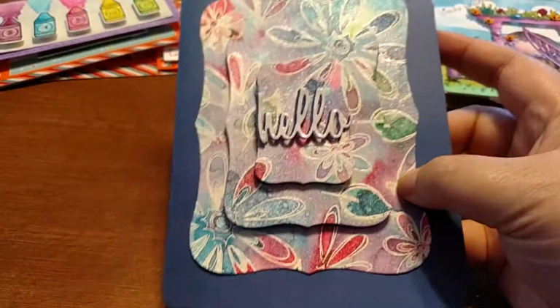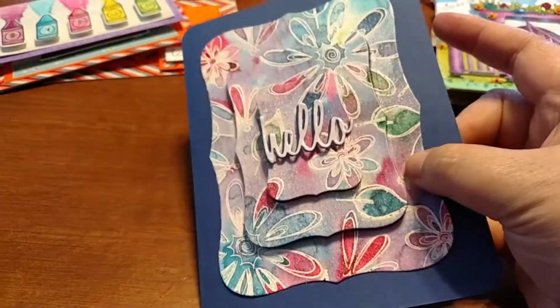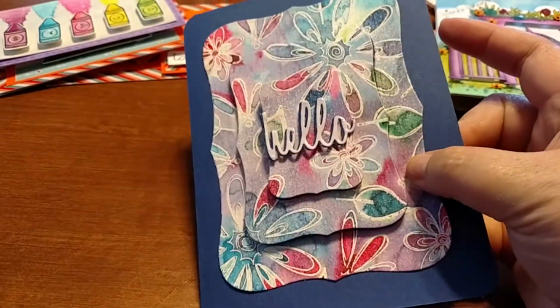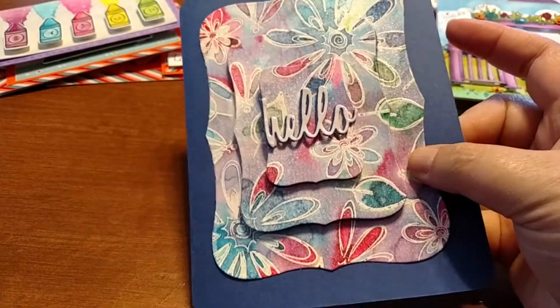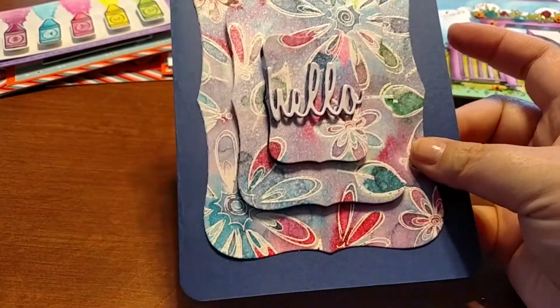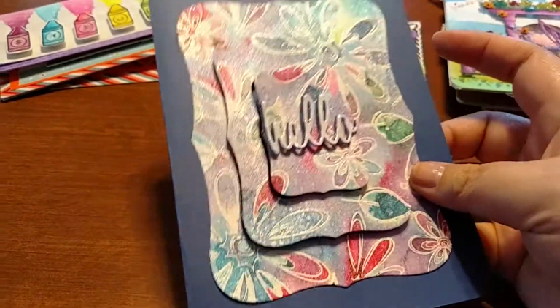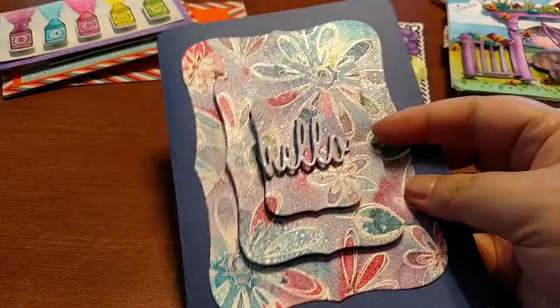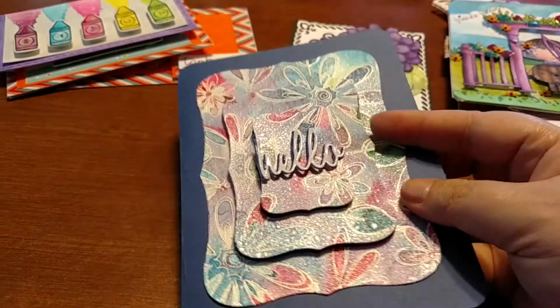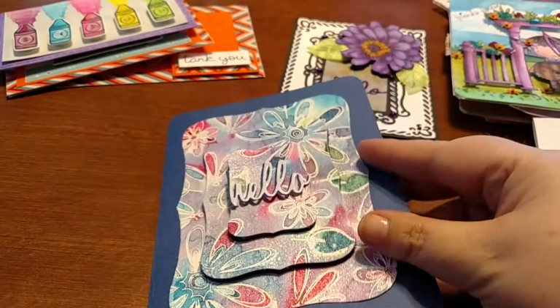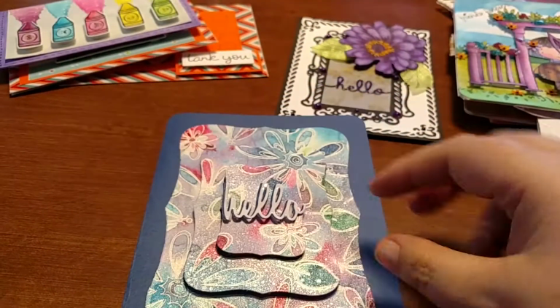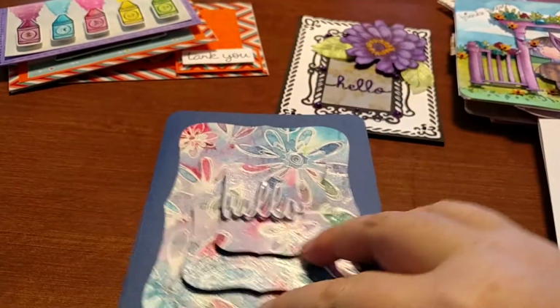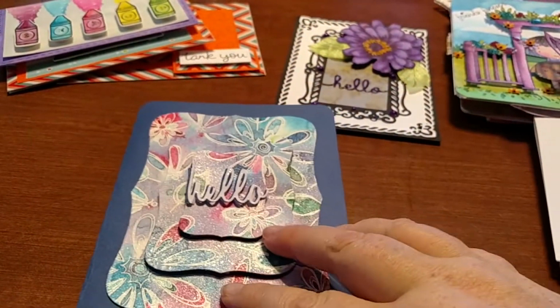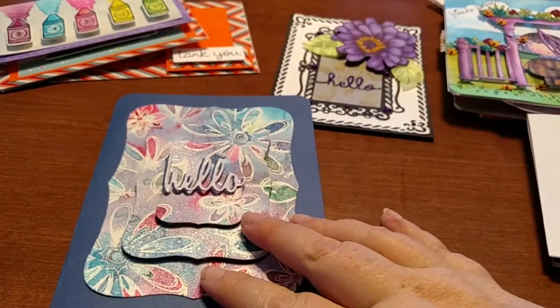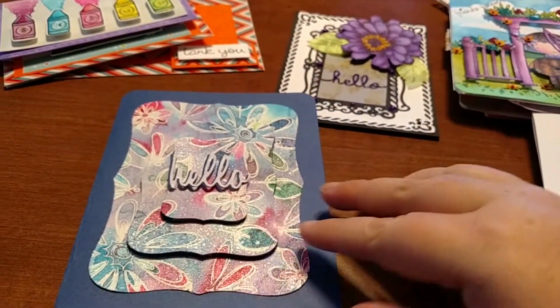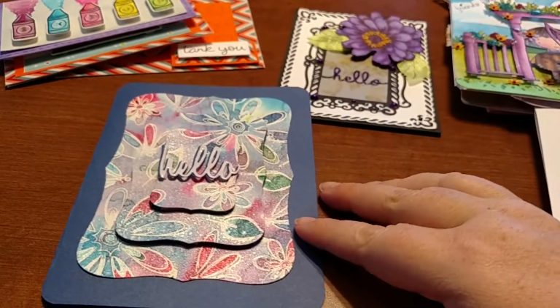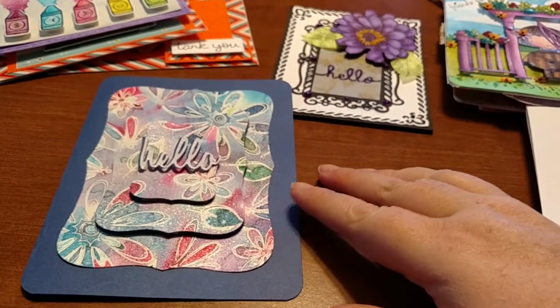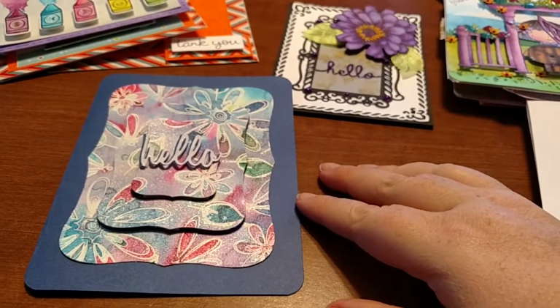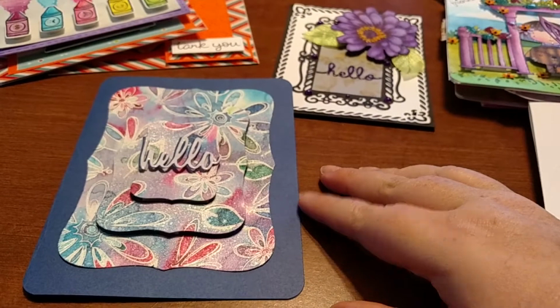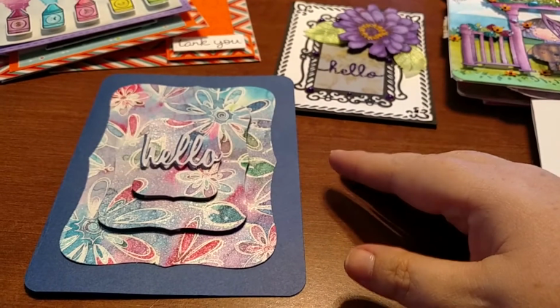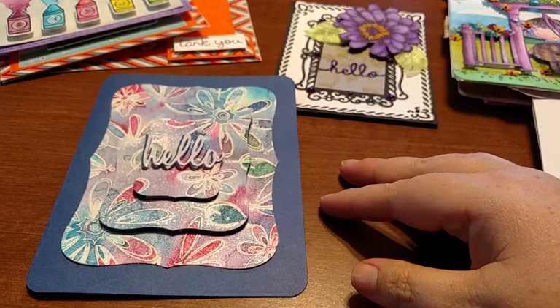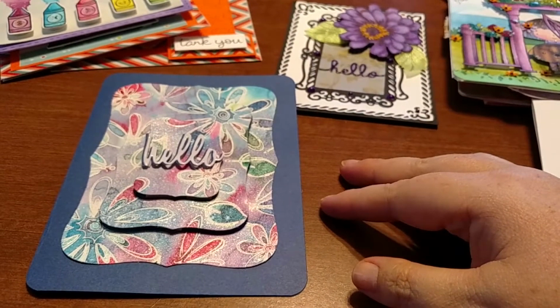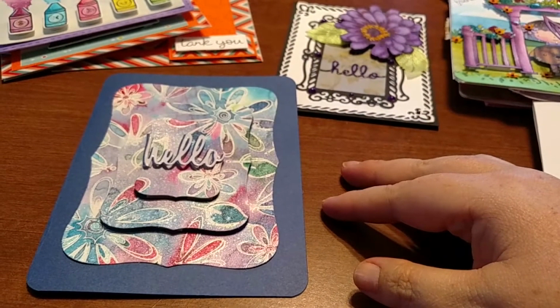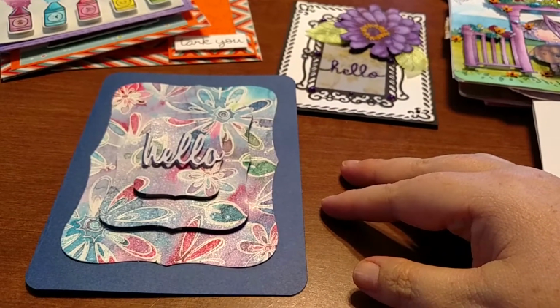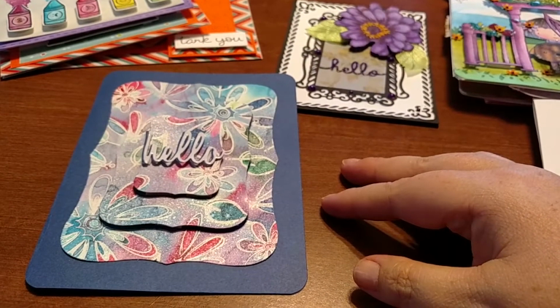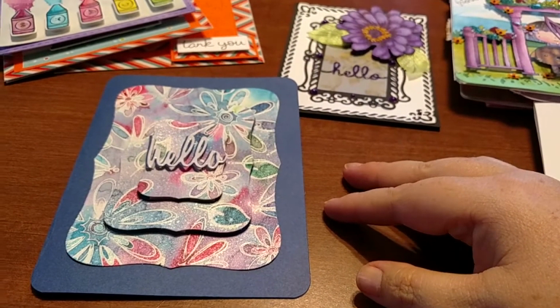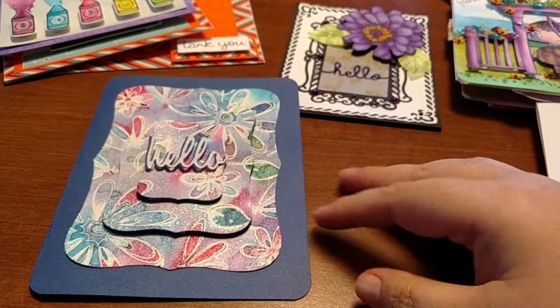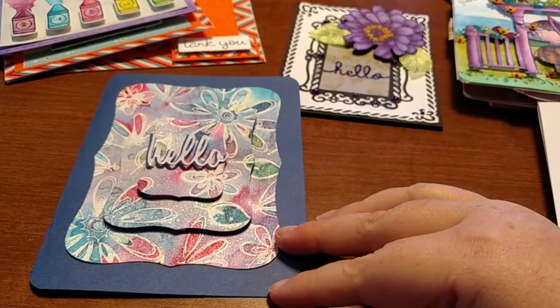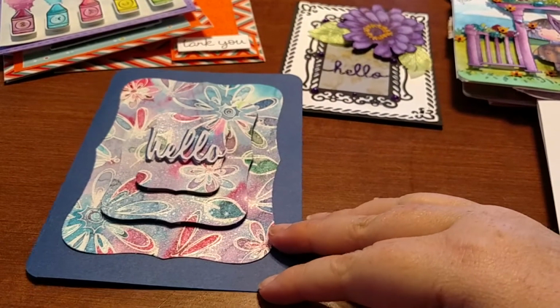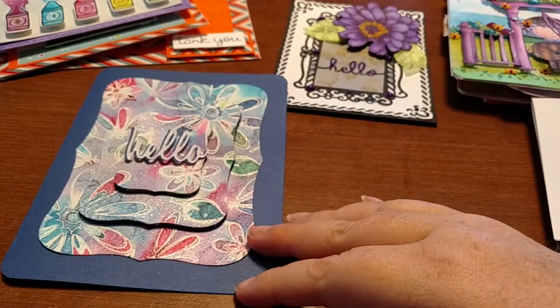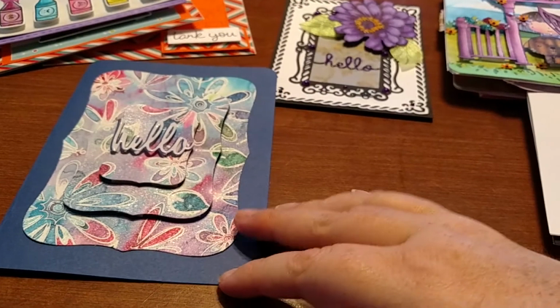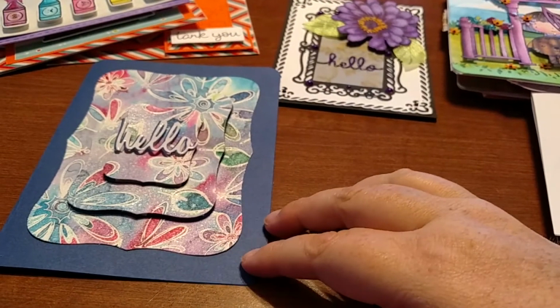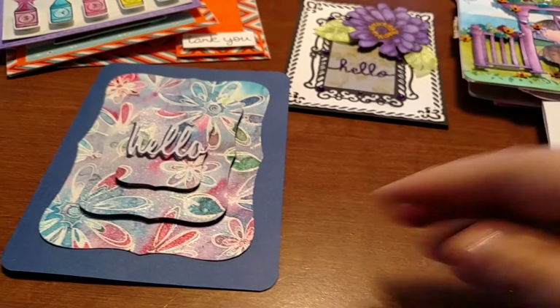I'm sure they're going to be just as beautiful. I just wanted to share all of this with everybody. If there's one you'd like to see me make, leave a comment down below and I will make you a video. Thanks — happy crafting!